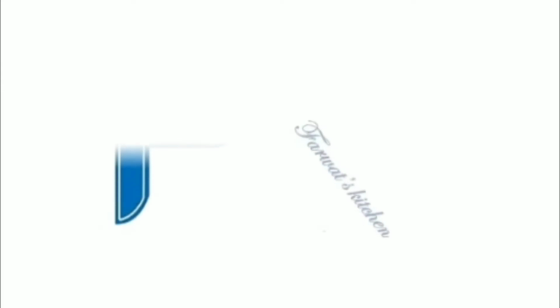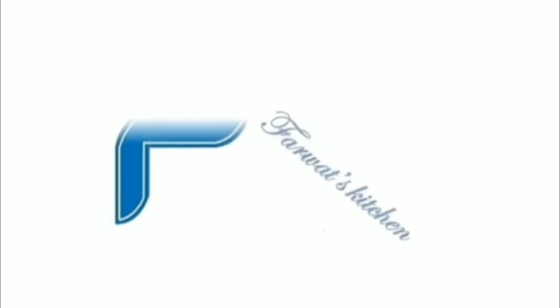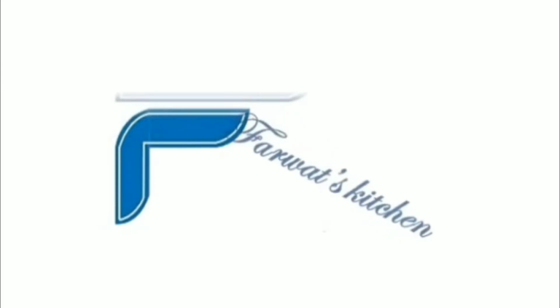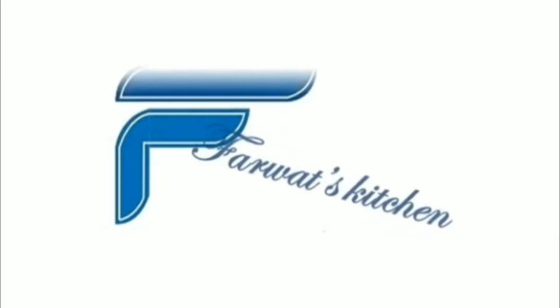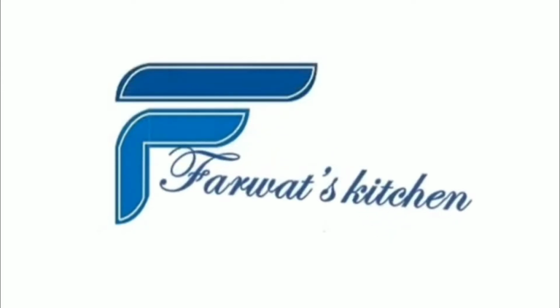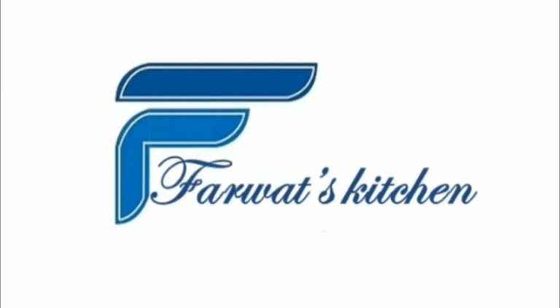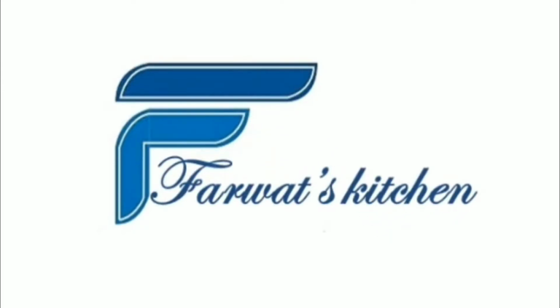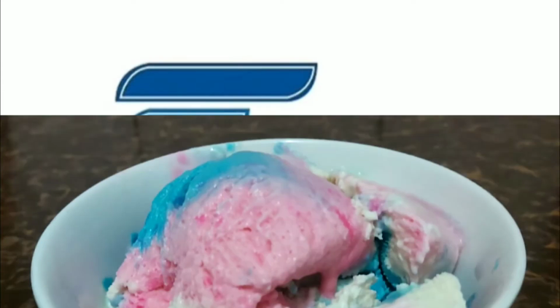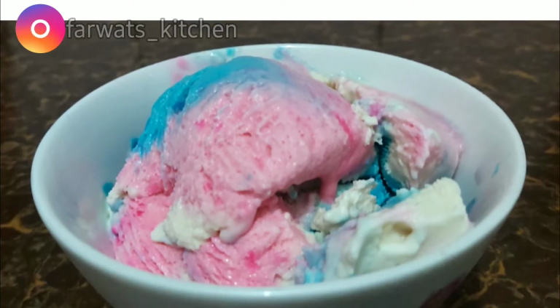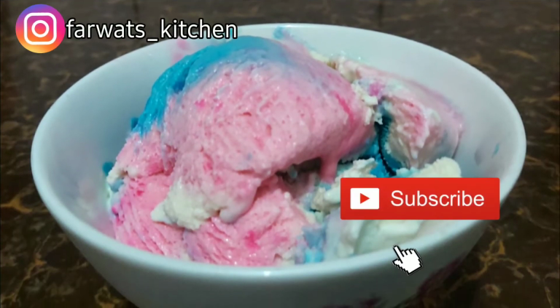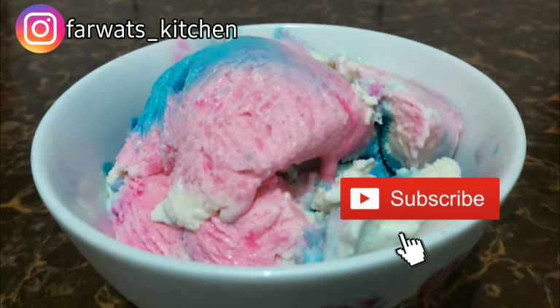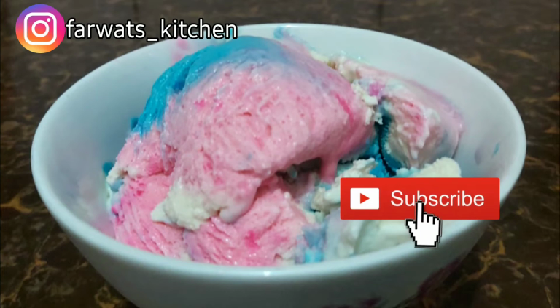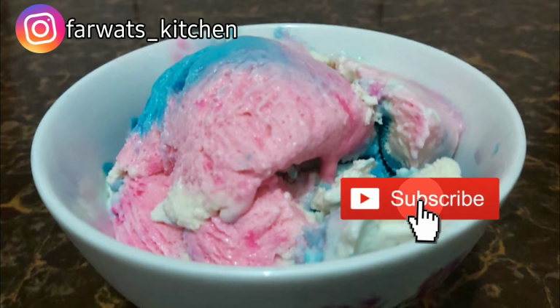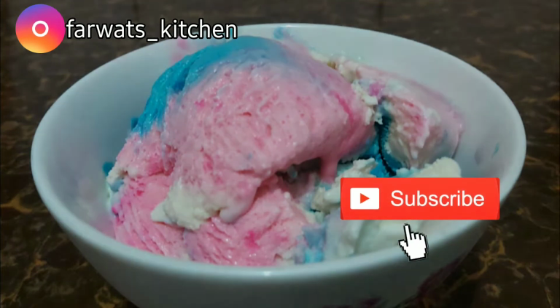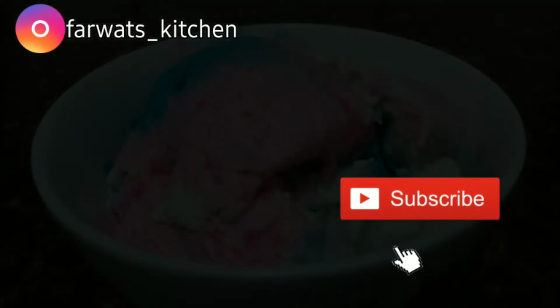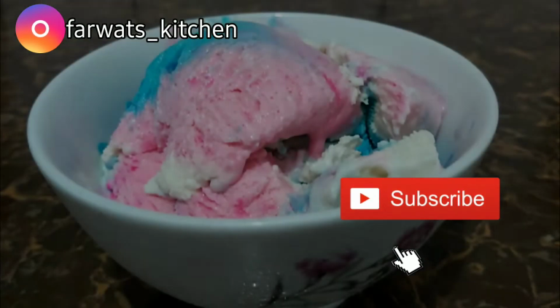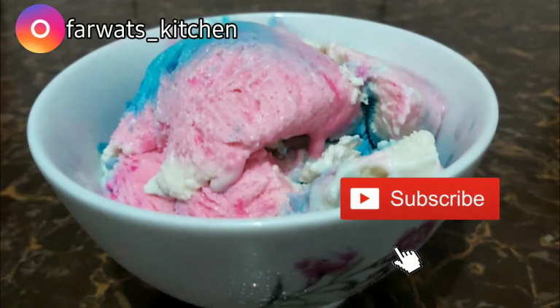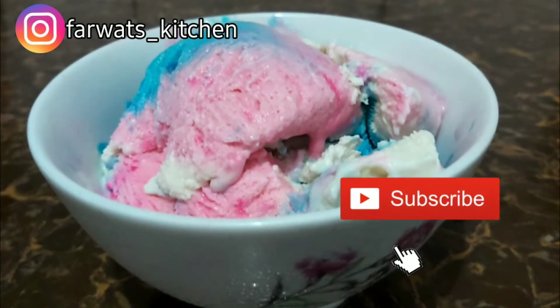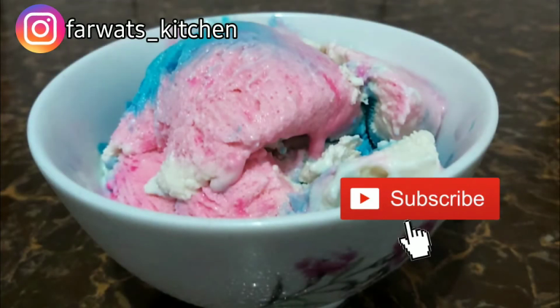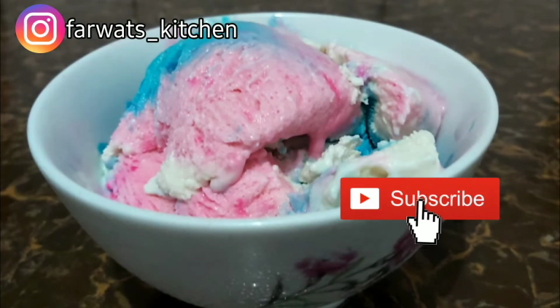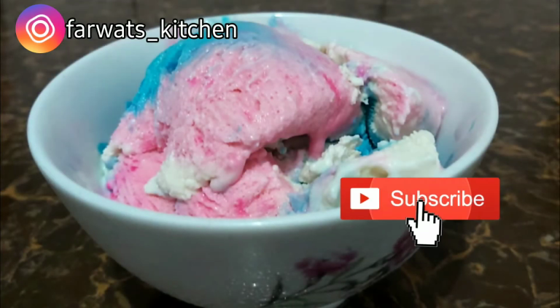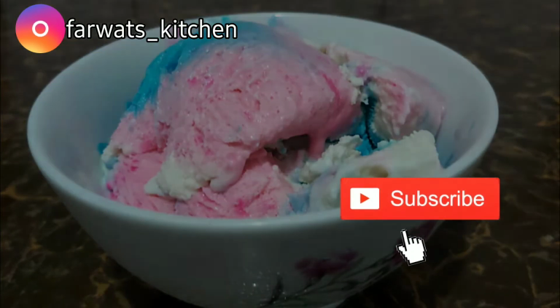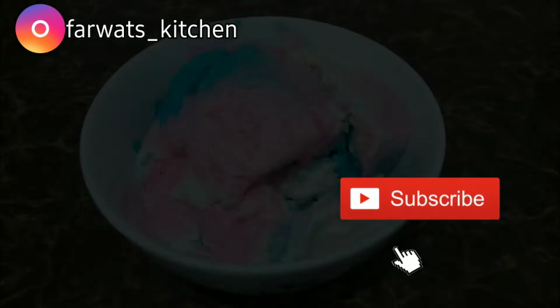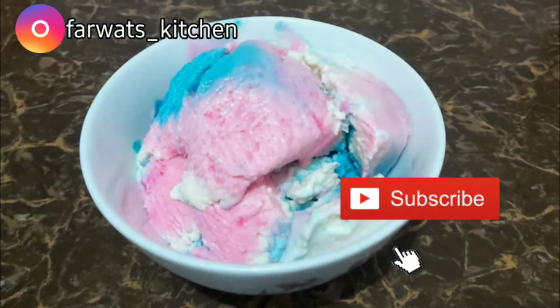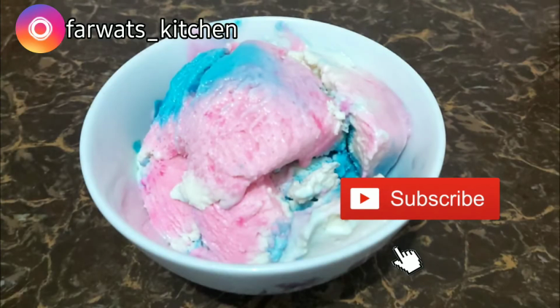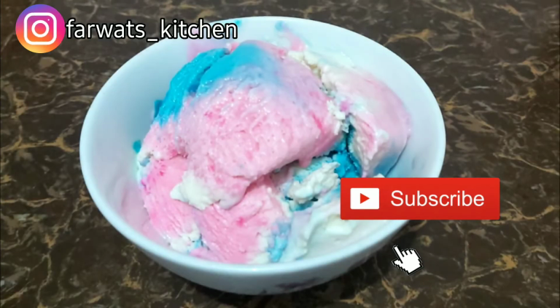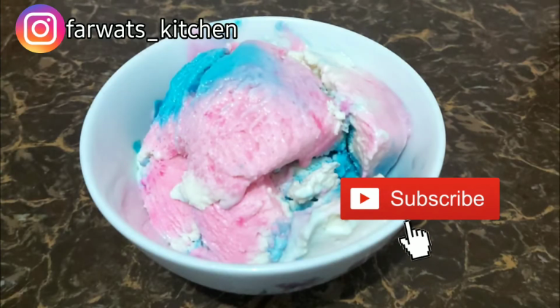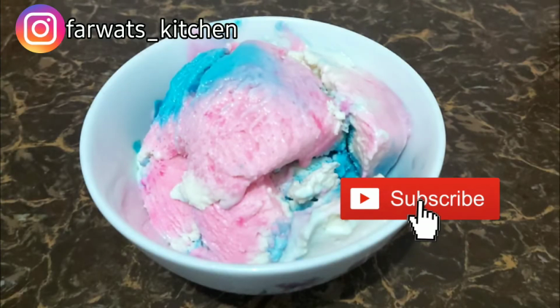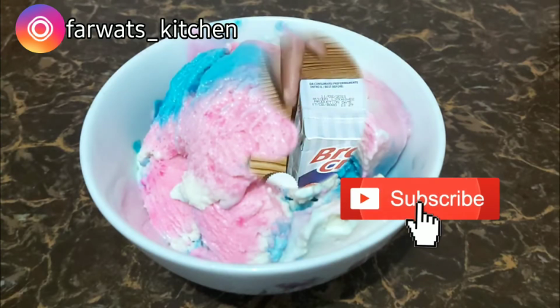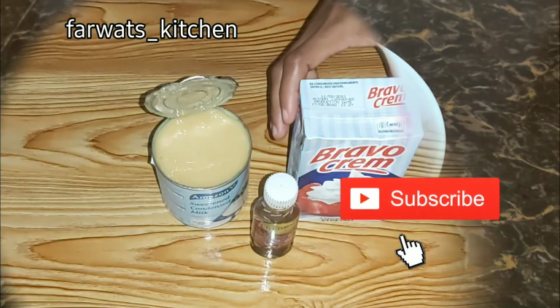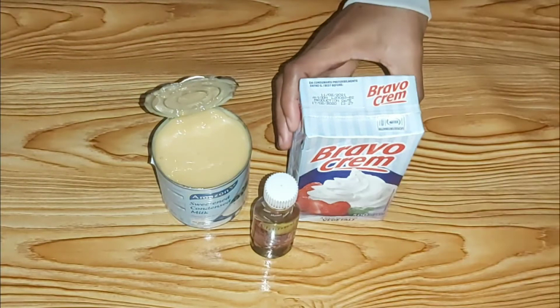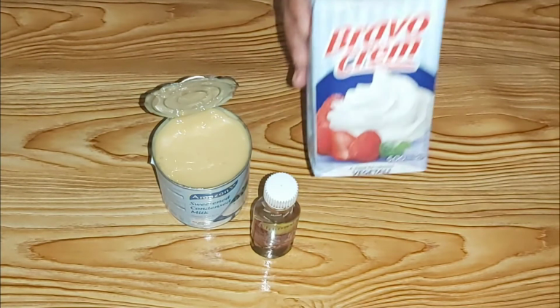Assalamu alaikum and hello guys, welcome to my YouTube channel Forward Kitchen. If you have not subscribed, please consider subscribing. In this video I will show you how to make tasty ice cream in a very simple way.